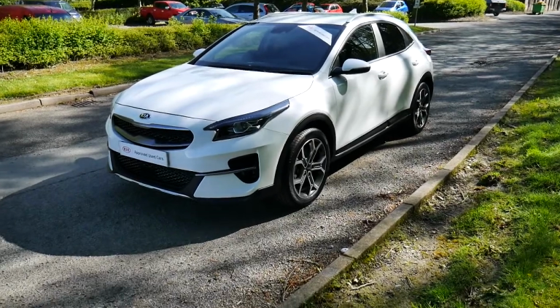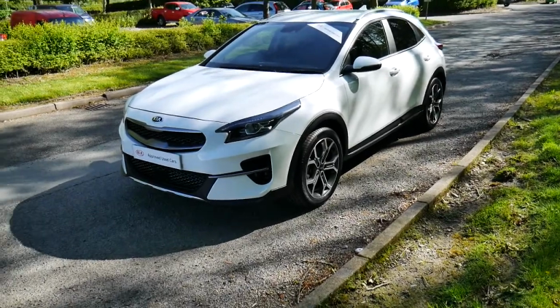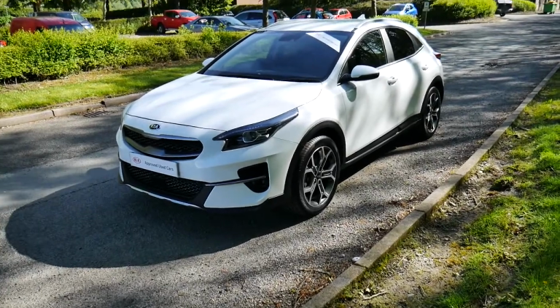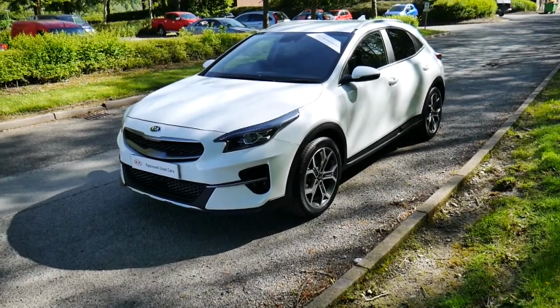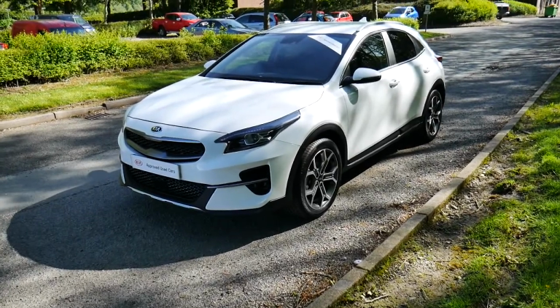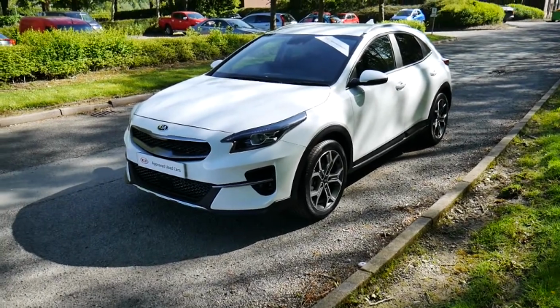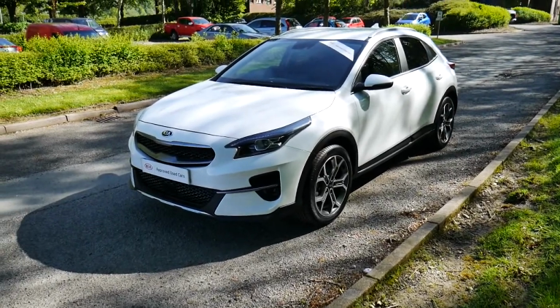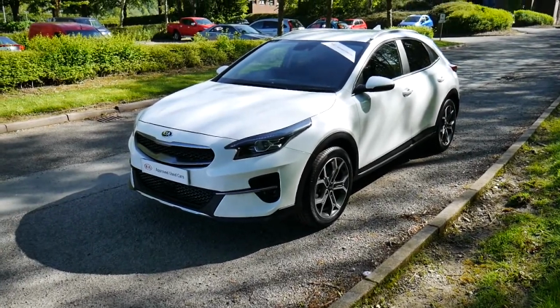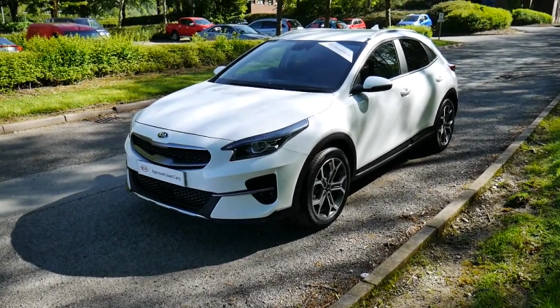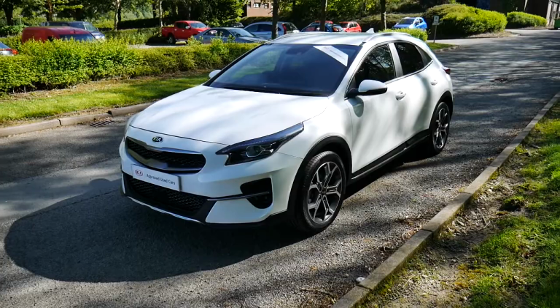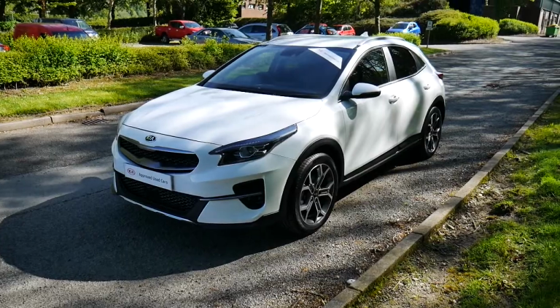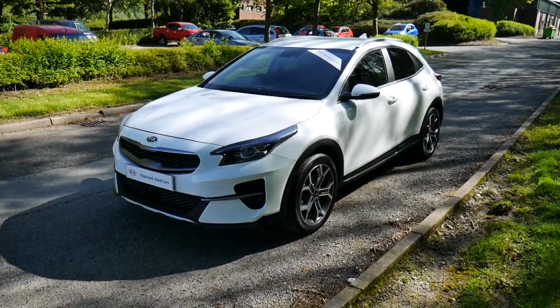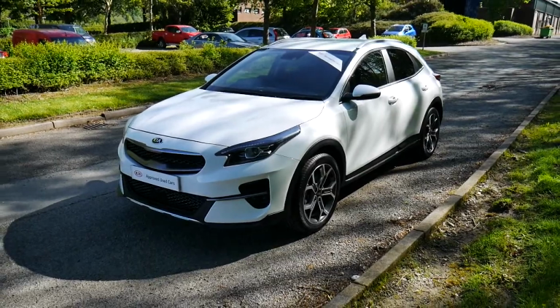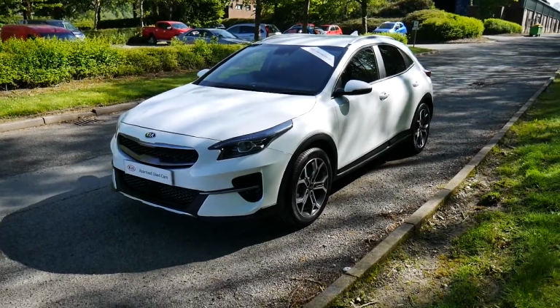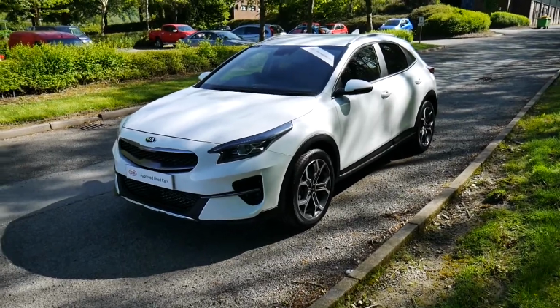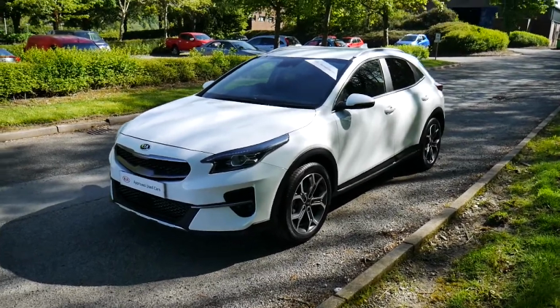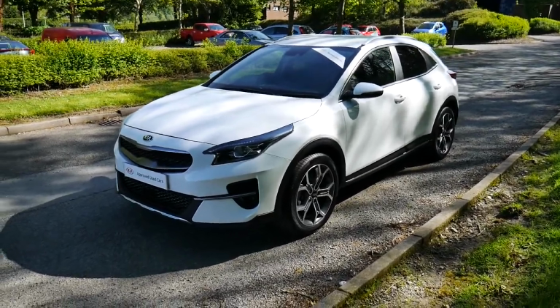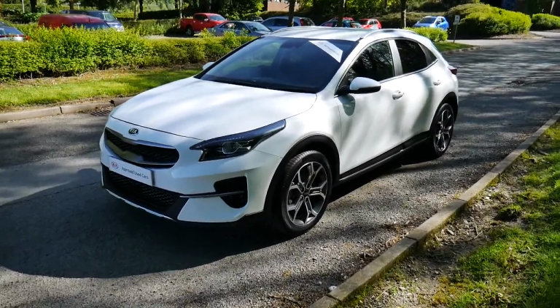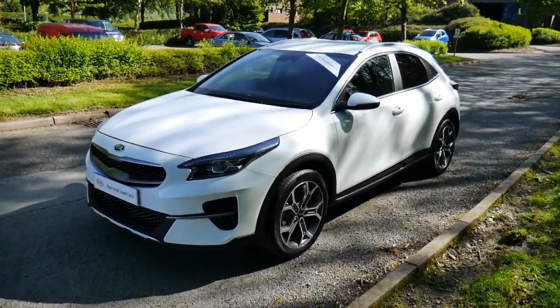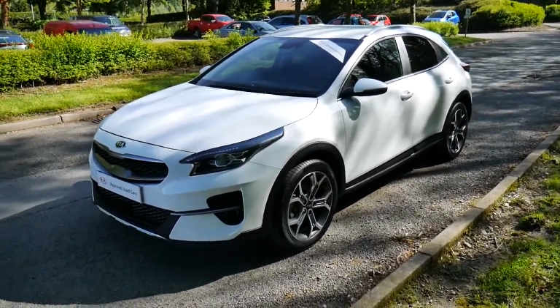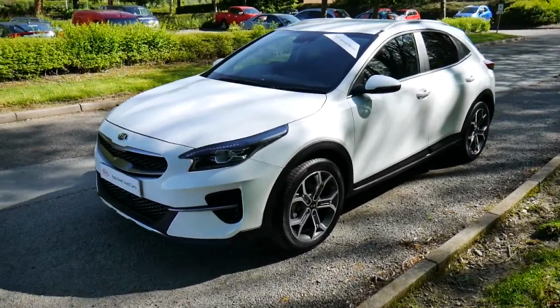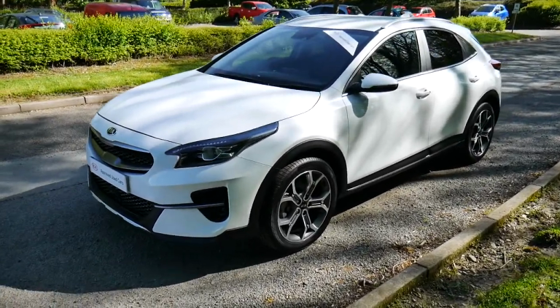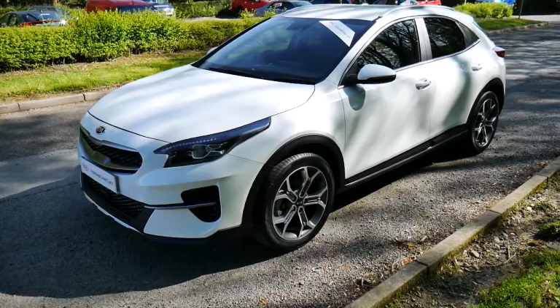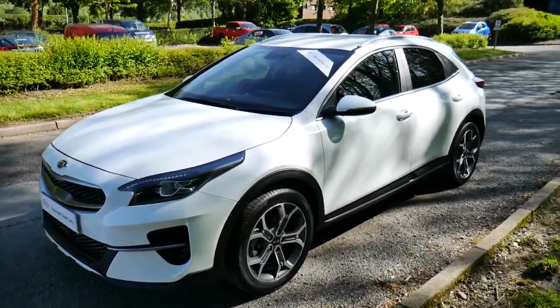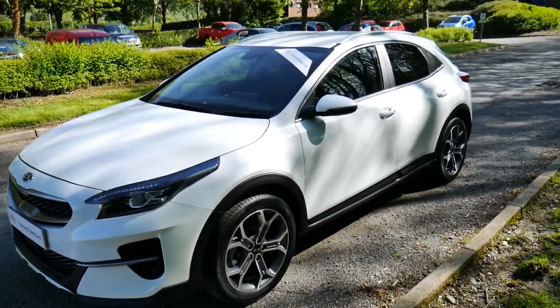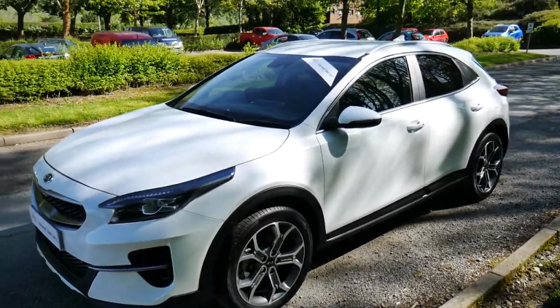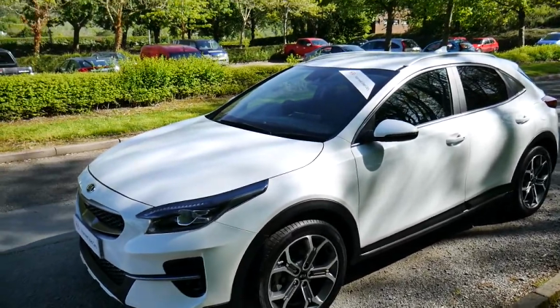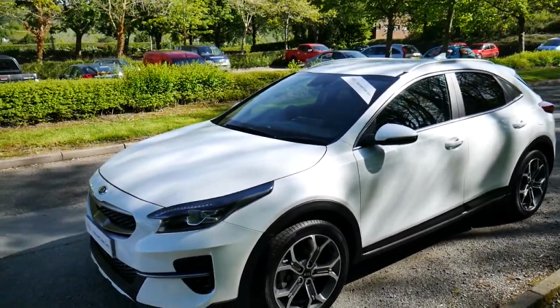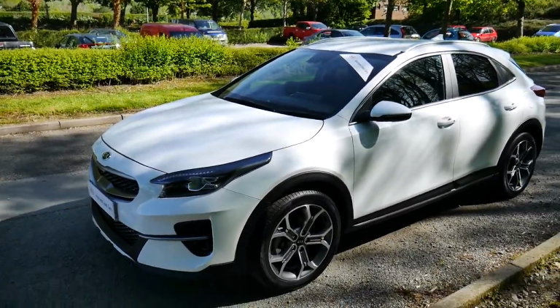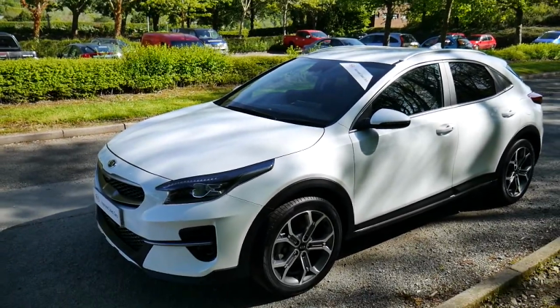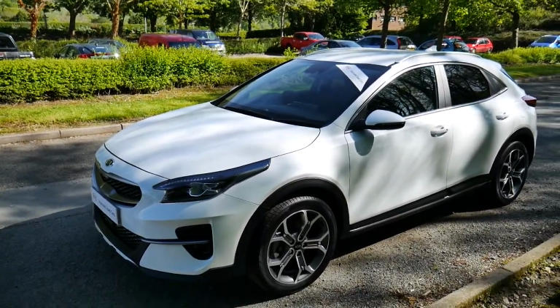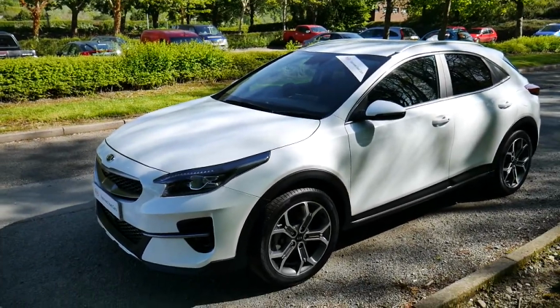Hello and welcome to JT Hughes in Newtown. Today we're going to be taking a look at this 70-plated Kia Exceed 3 manual diesel in white. This particular vehicle will come with the remainder of its seven-year warranty from new.